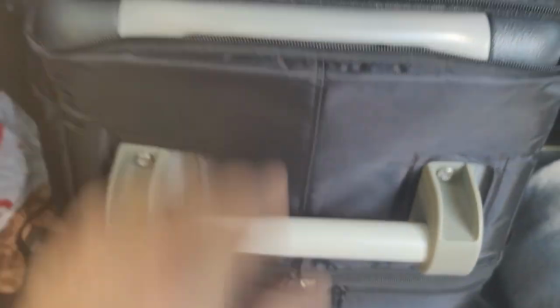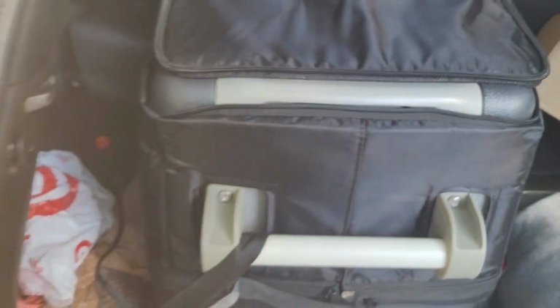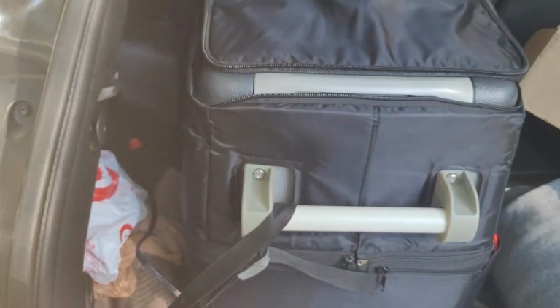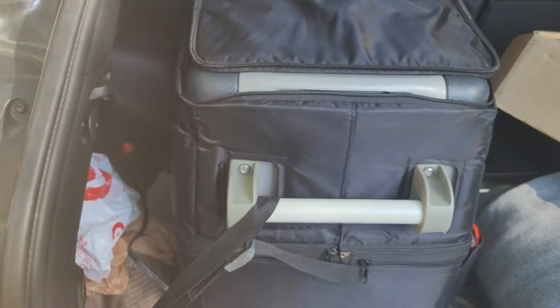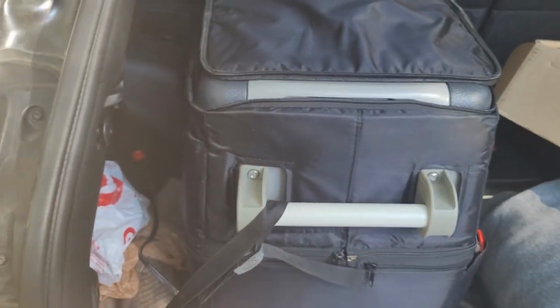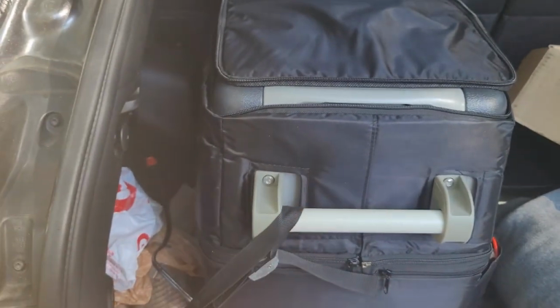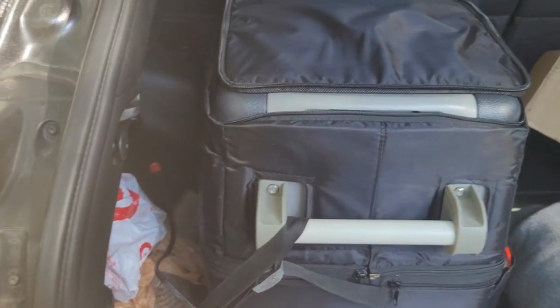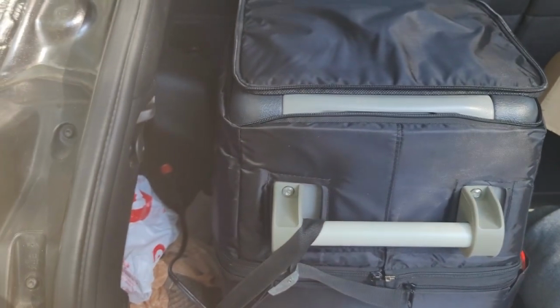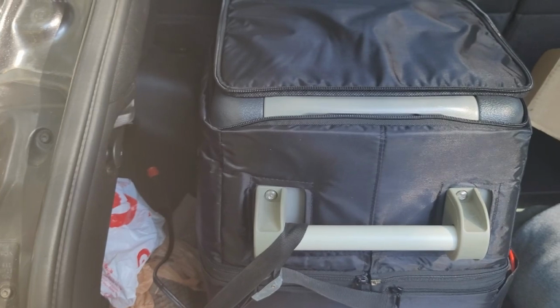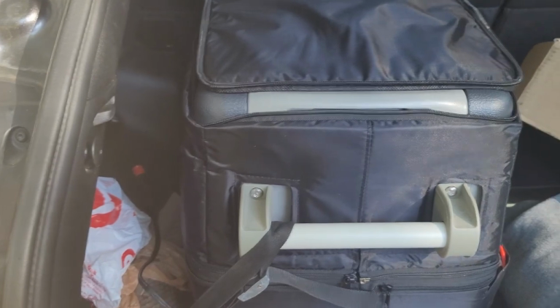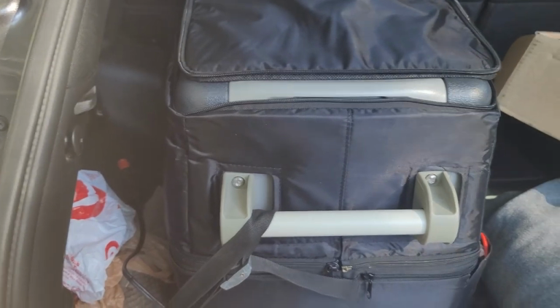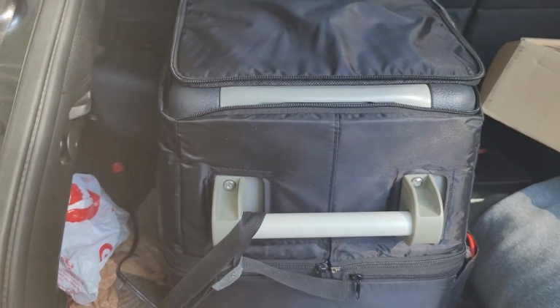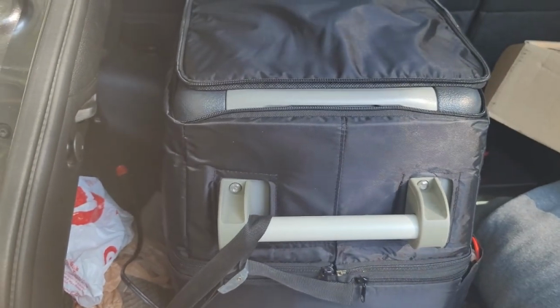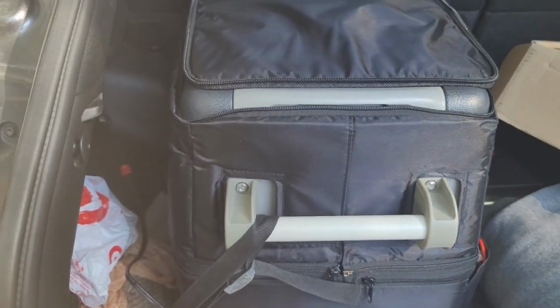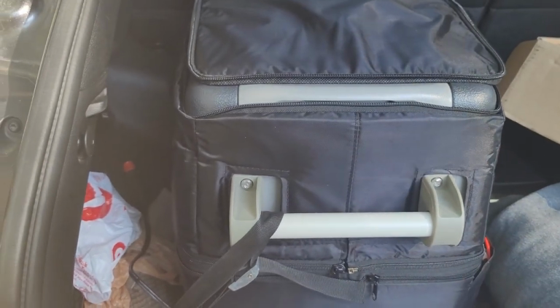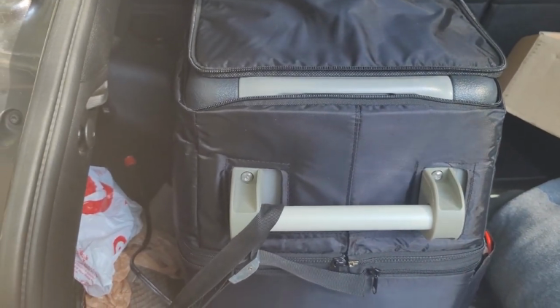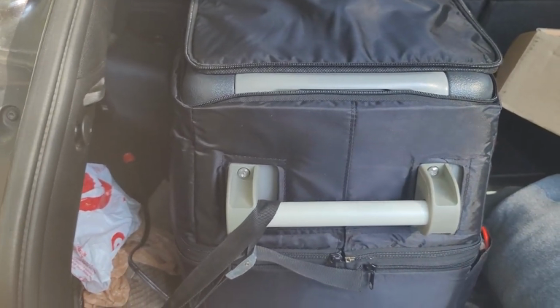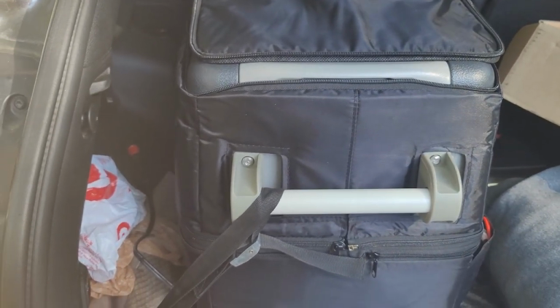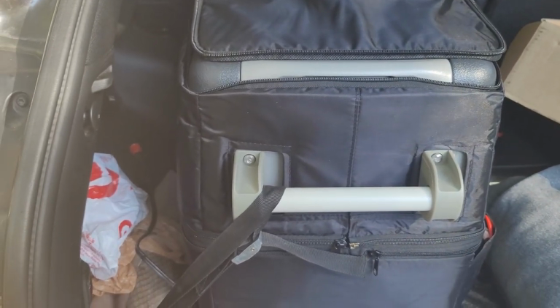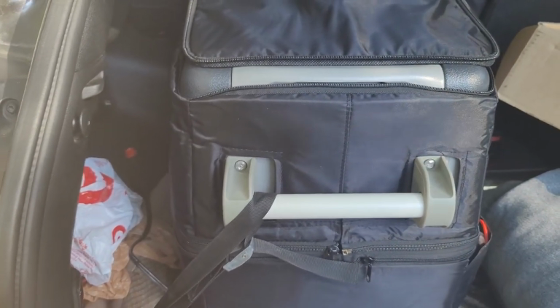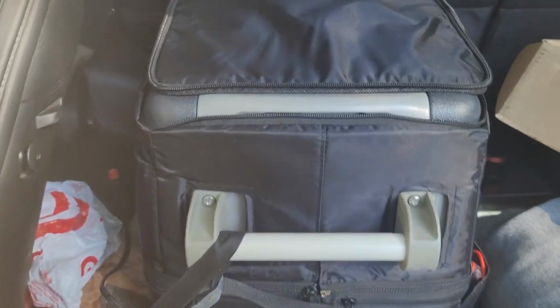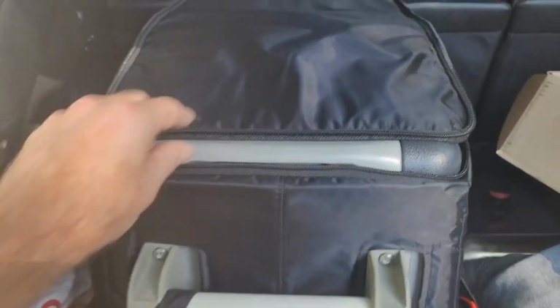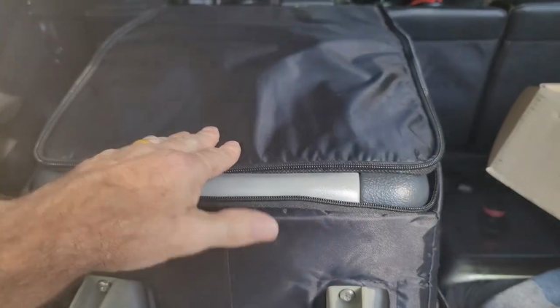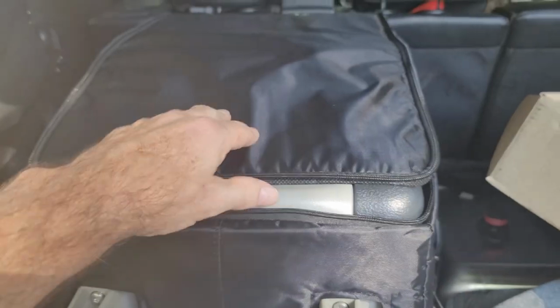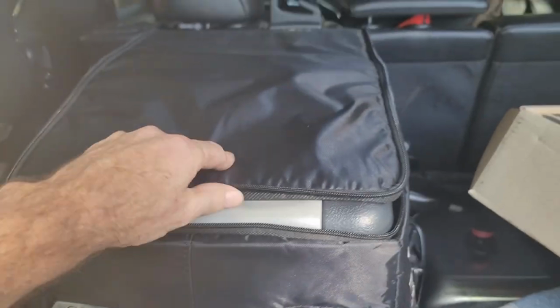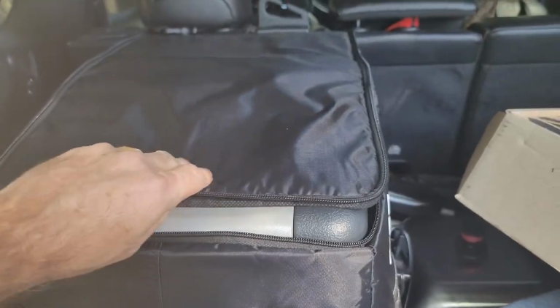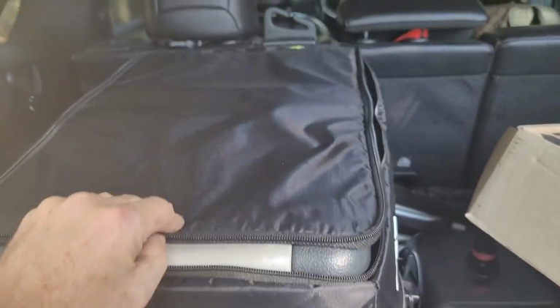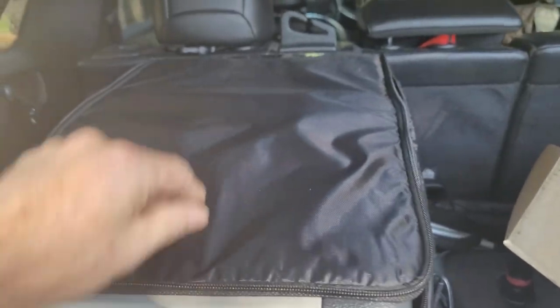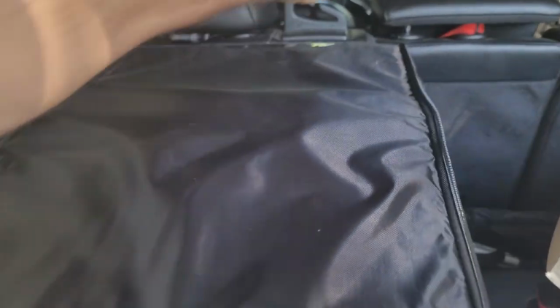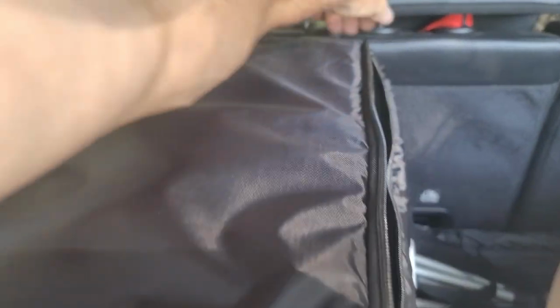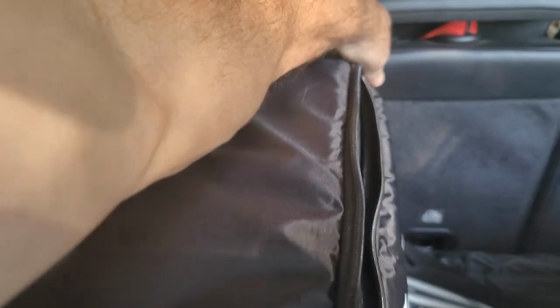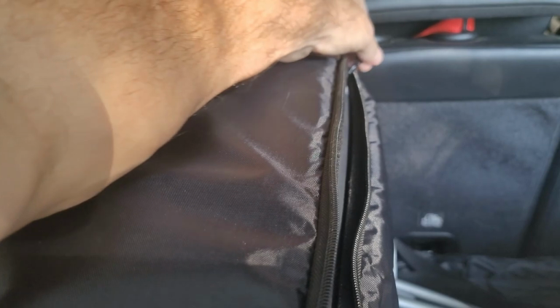First trip this thing worked great. It's been plugged in and I was running it for a whole week with no issues whatsoever. It holds temperature well. I am very impressed with this refrigerator for the price — you can't beat it.